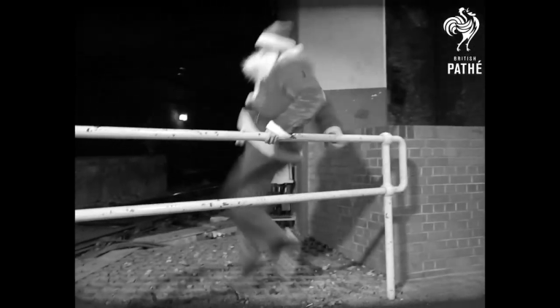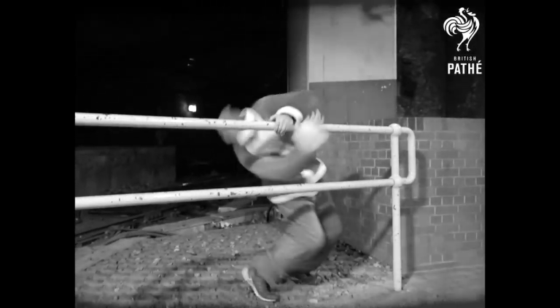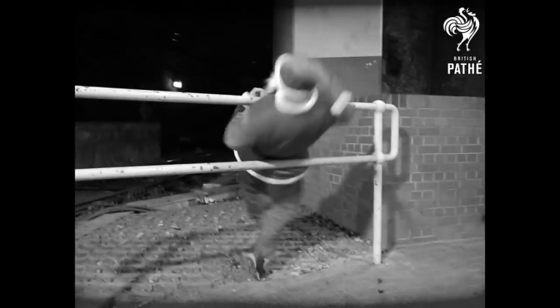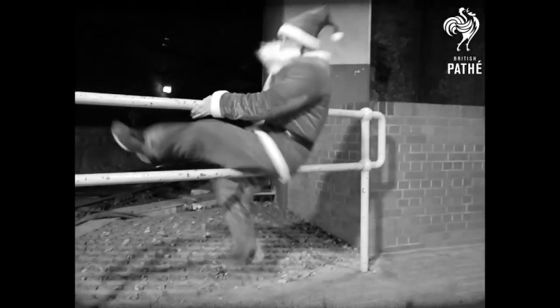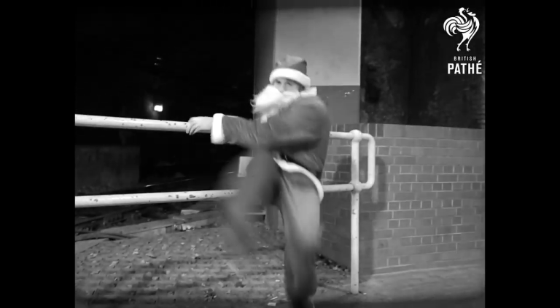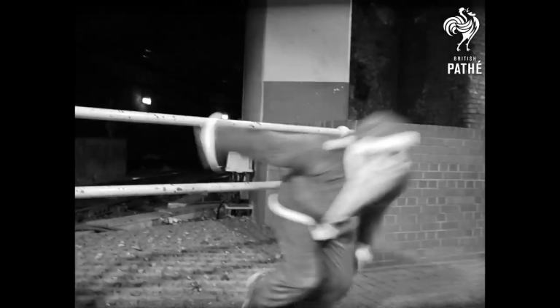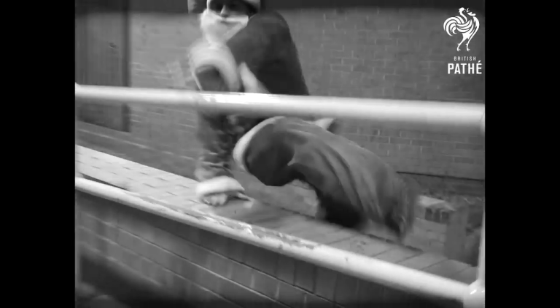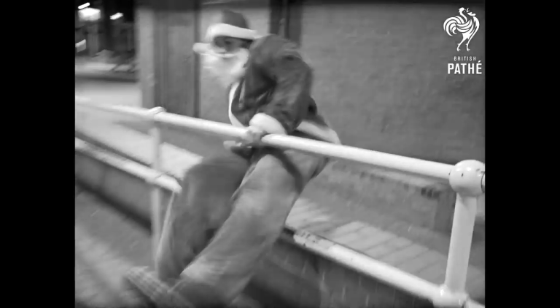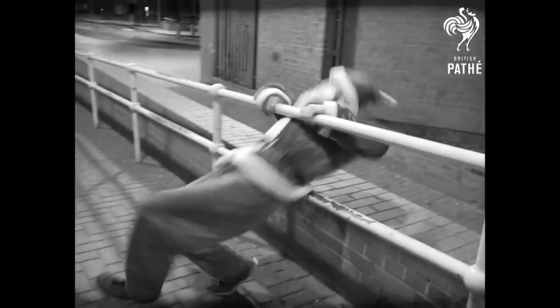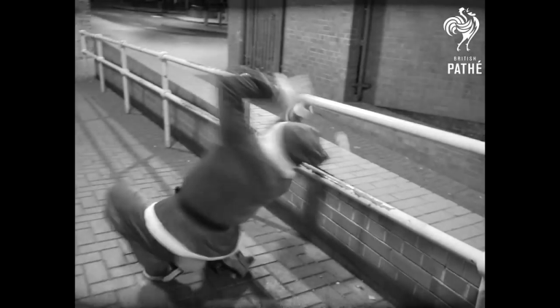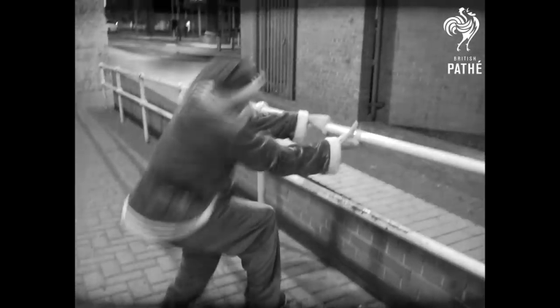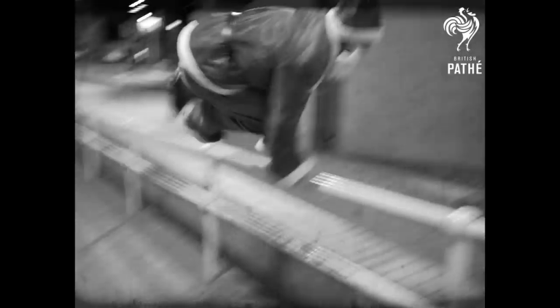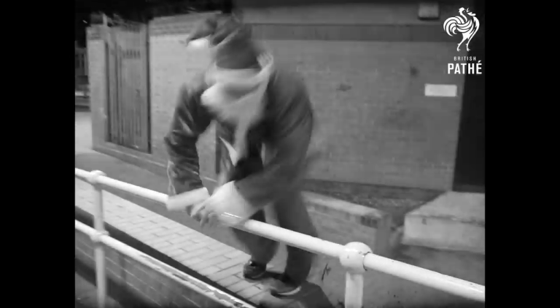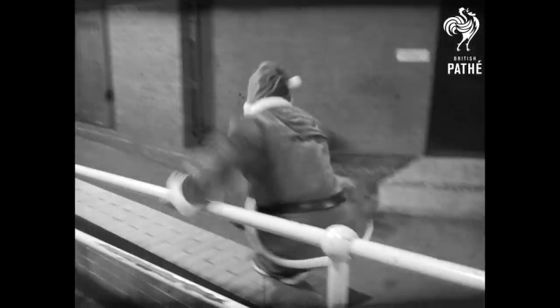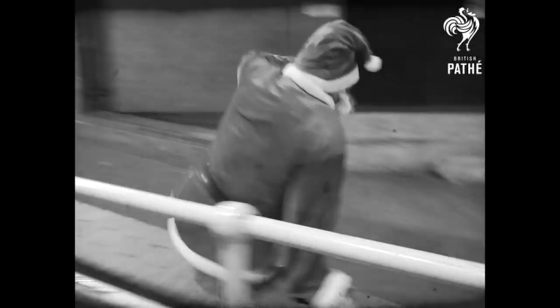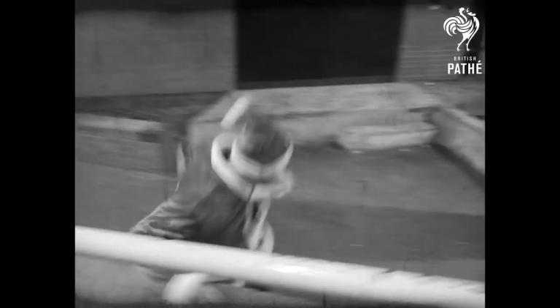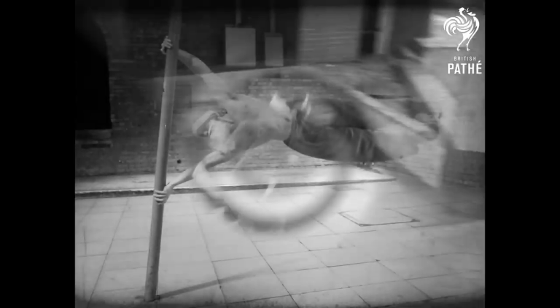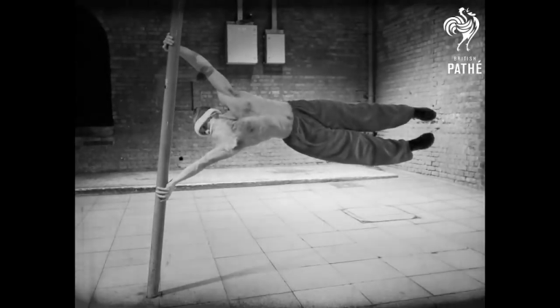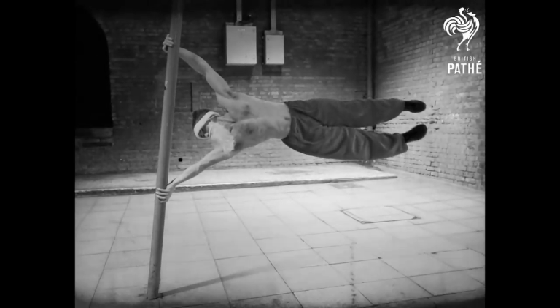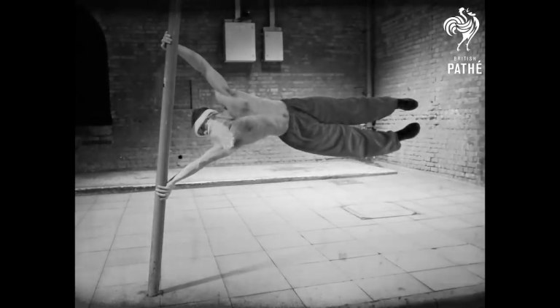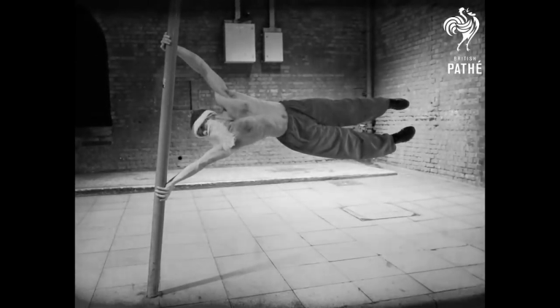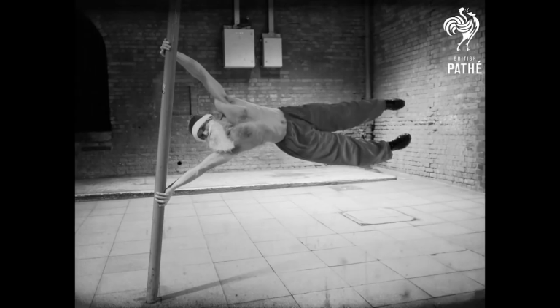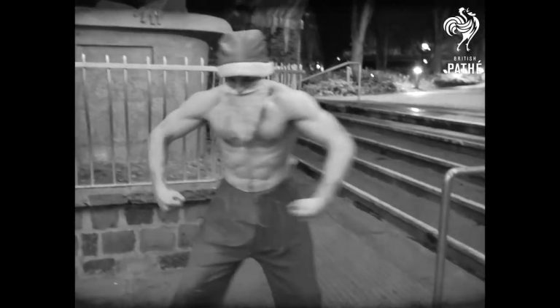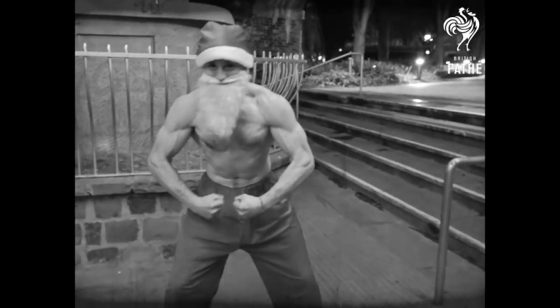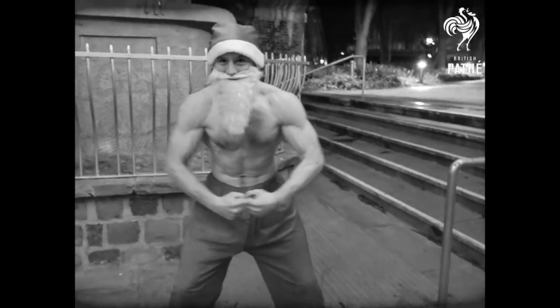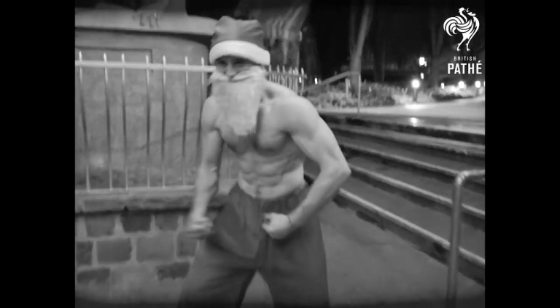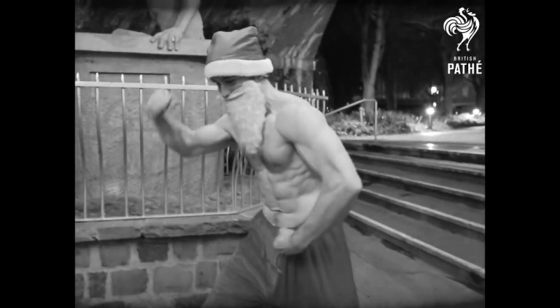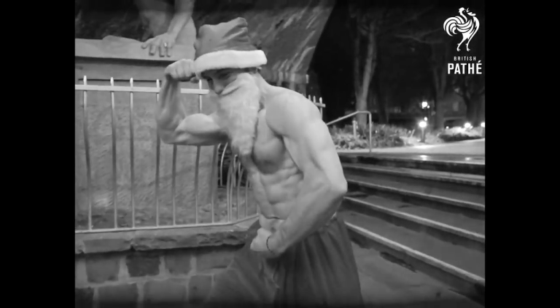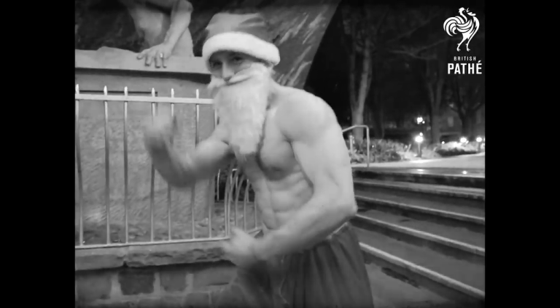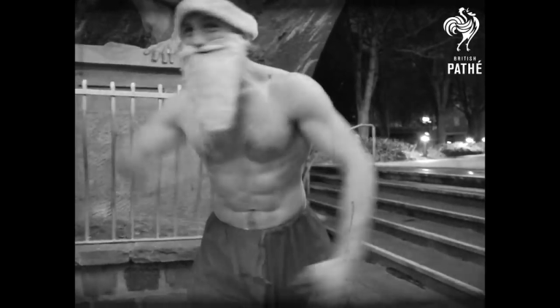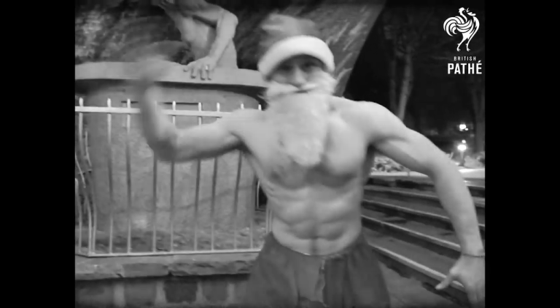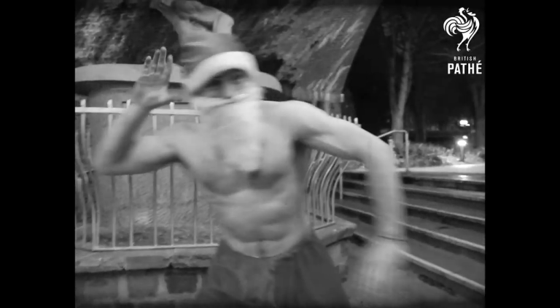Parkour is free and can be practised by anyone, young and old alike. In just a few short weeks, what a transformation!